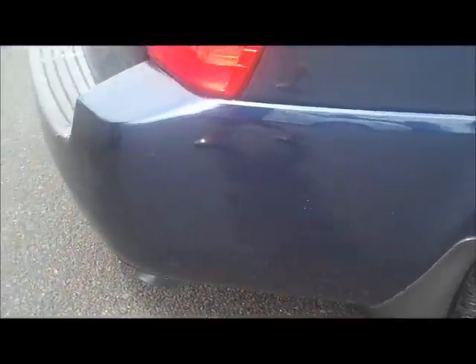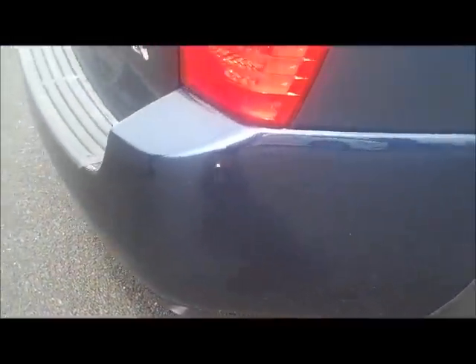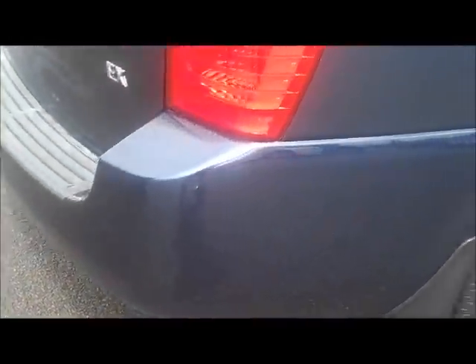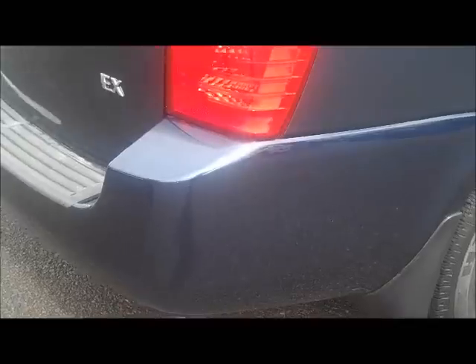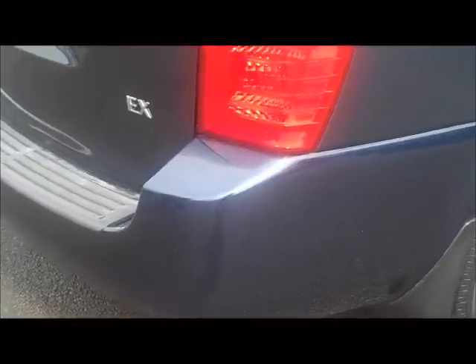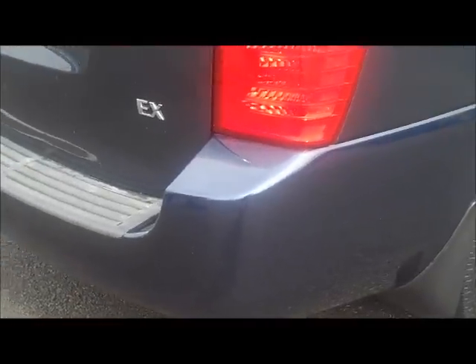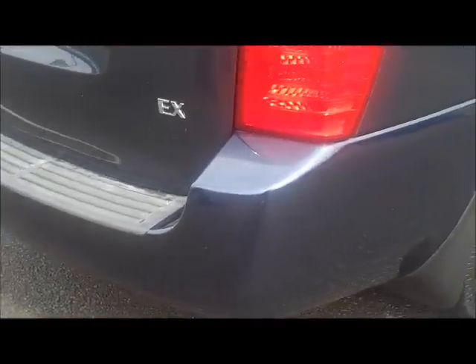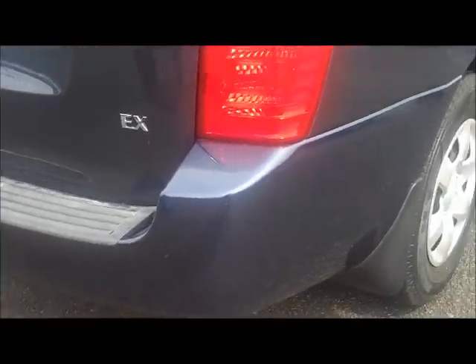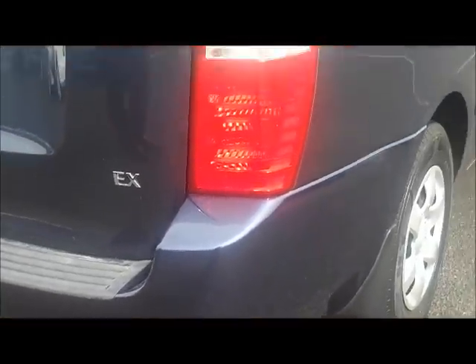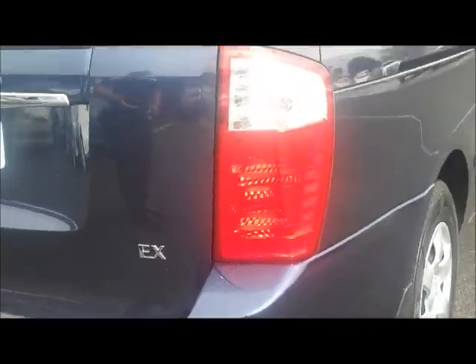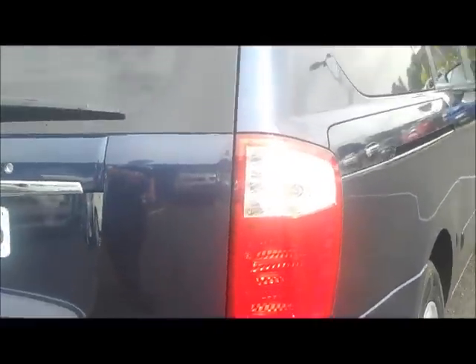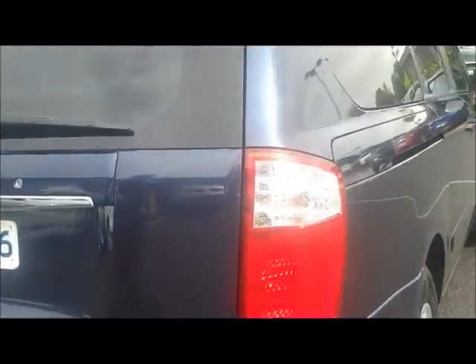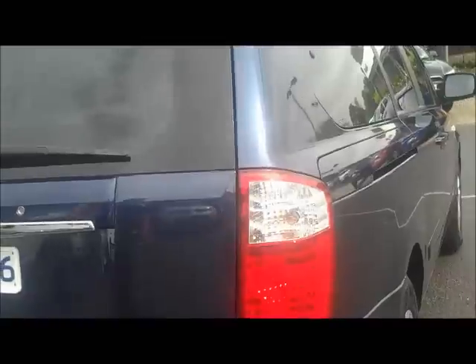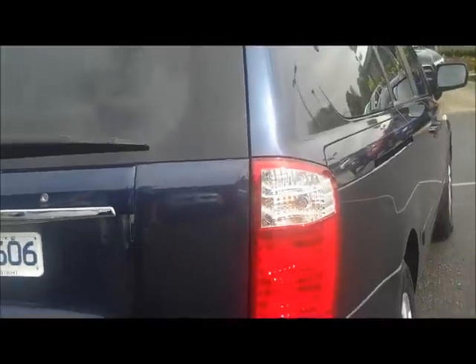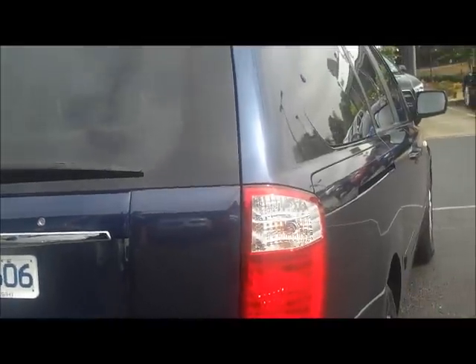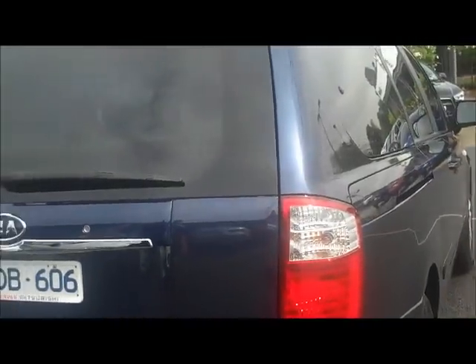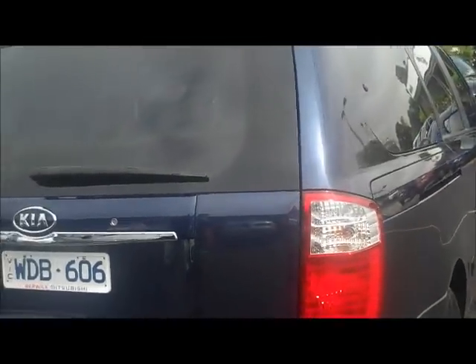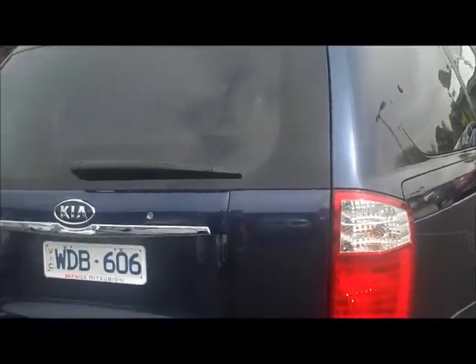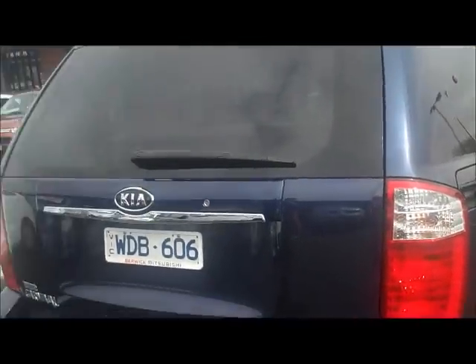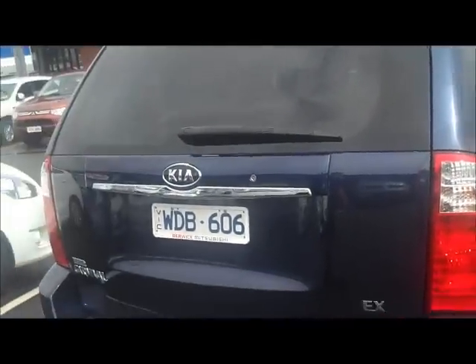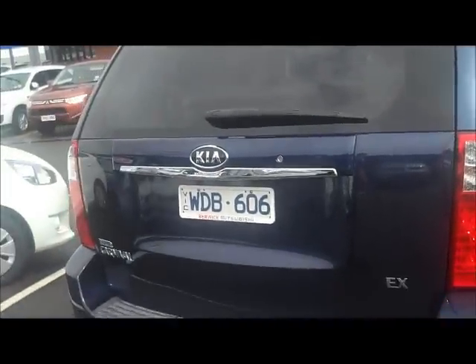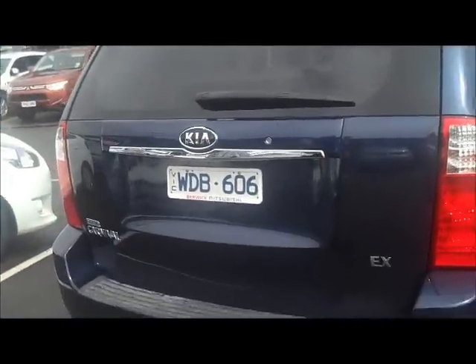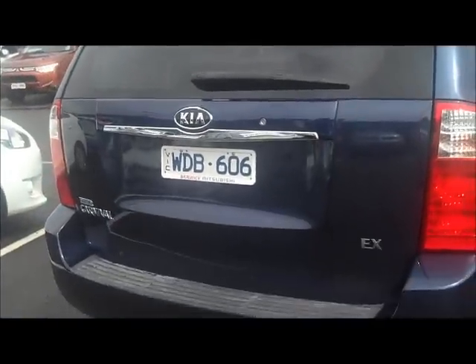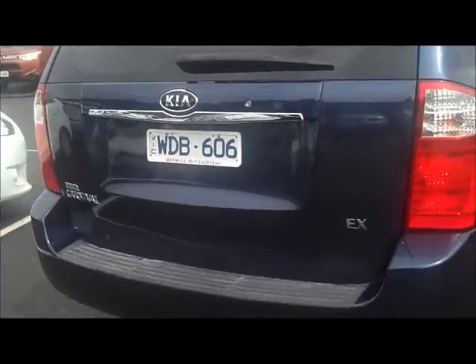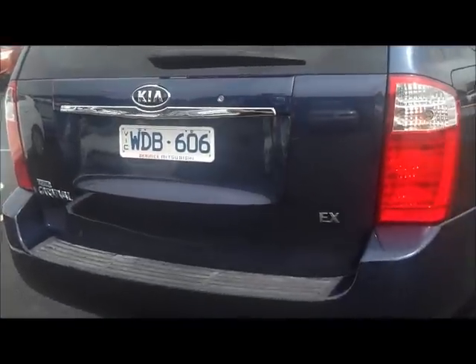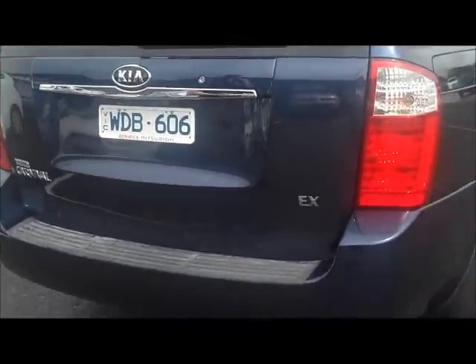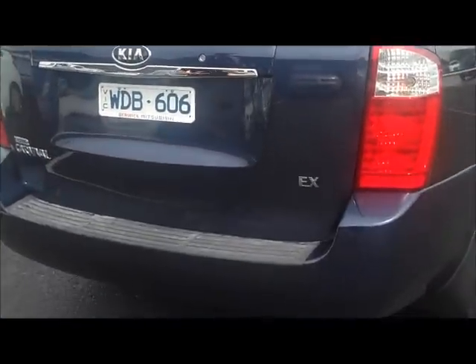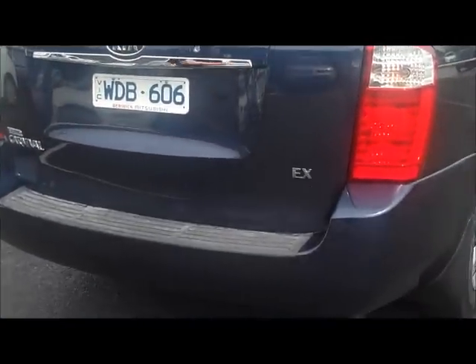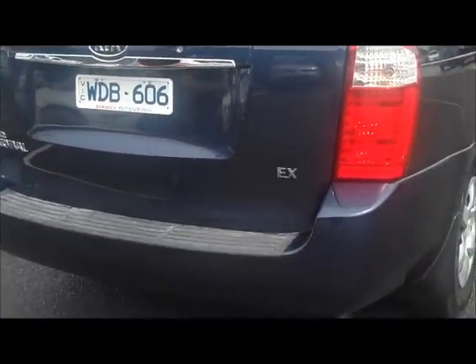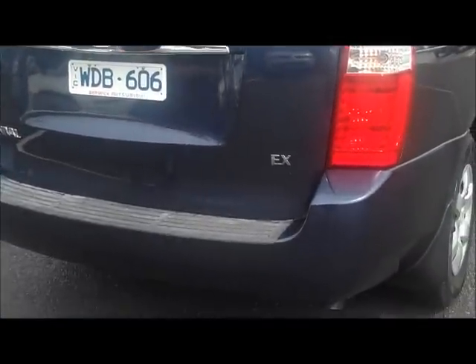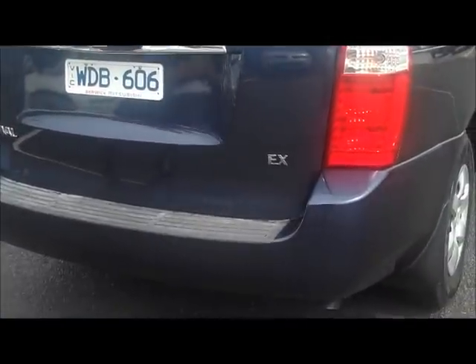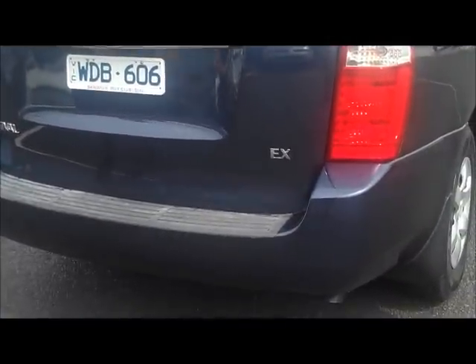As we move around the back of the car here, again you'll notice the rear bar is in excellent condition. No dints or major scratching on the rear tailgate either. All badges in place where they should be.